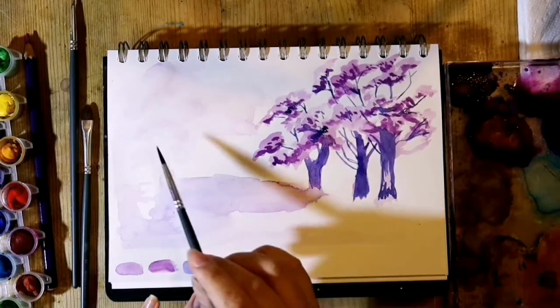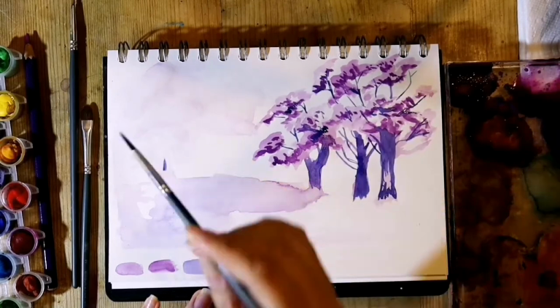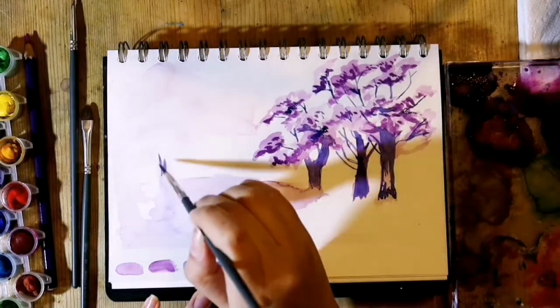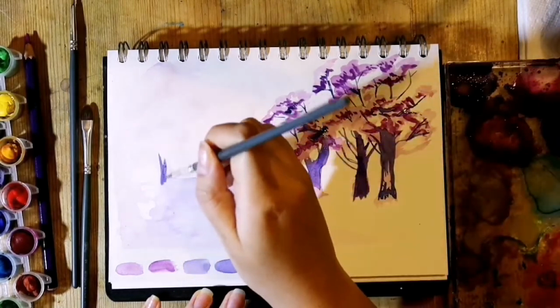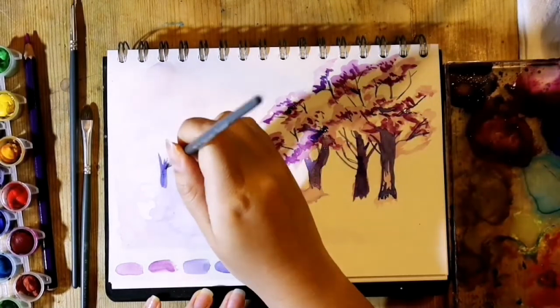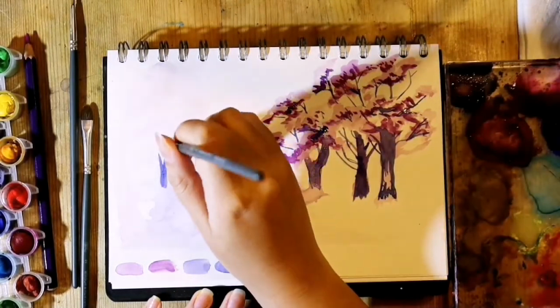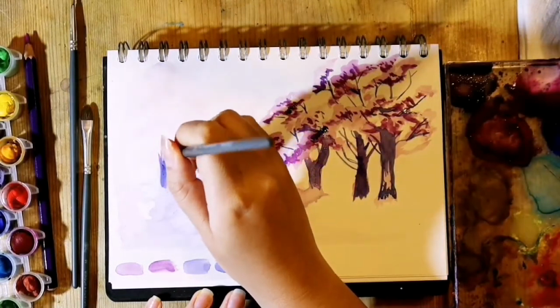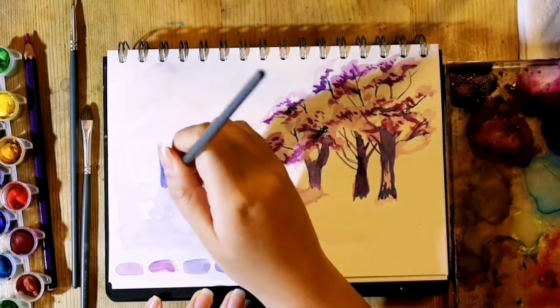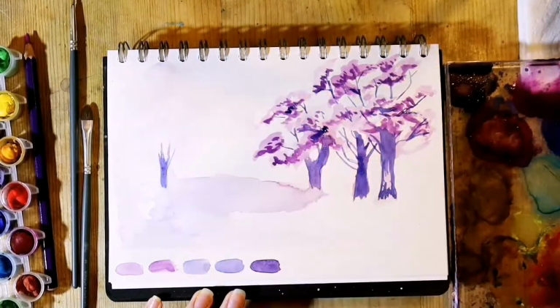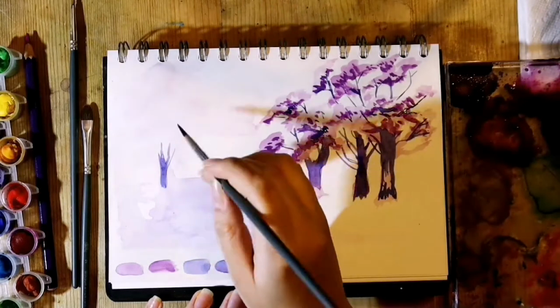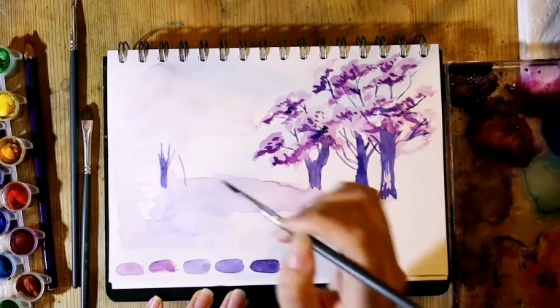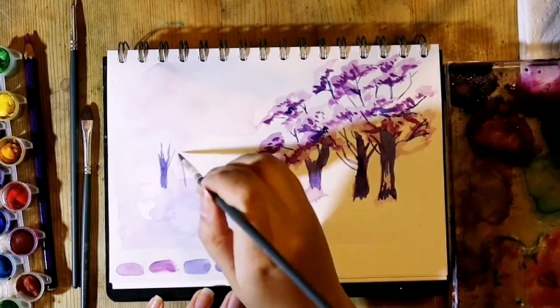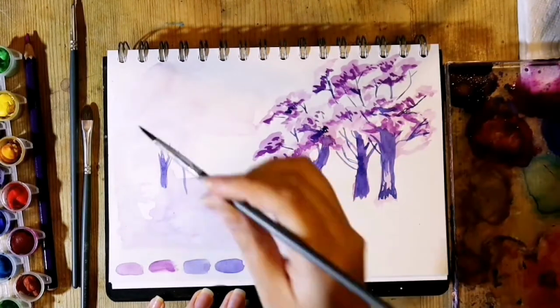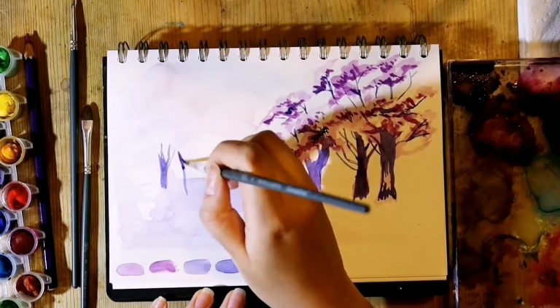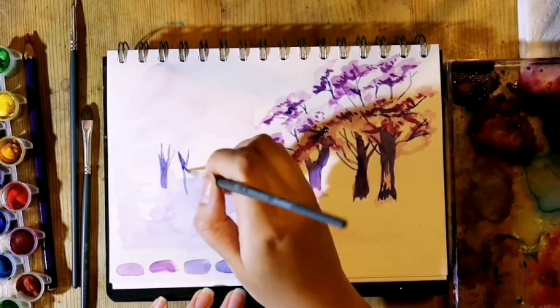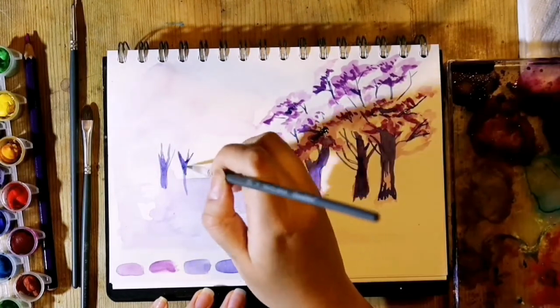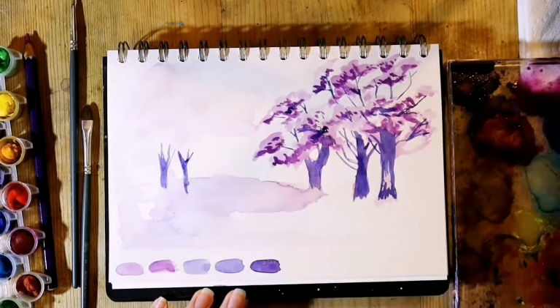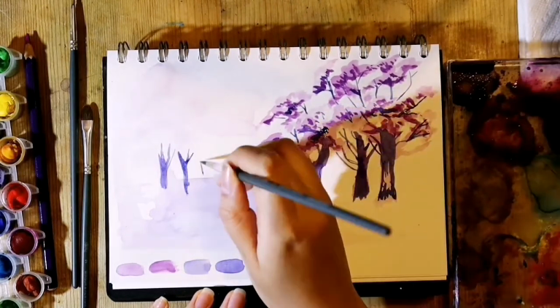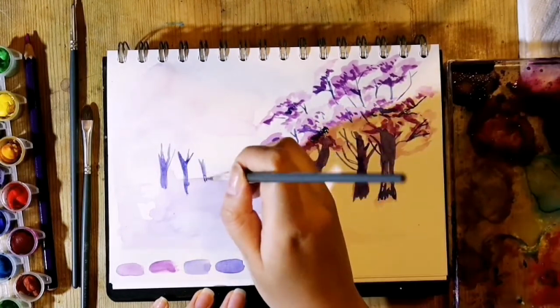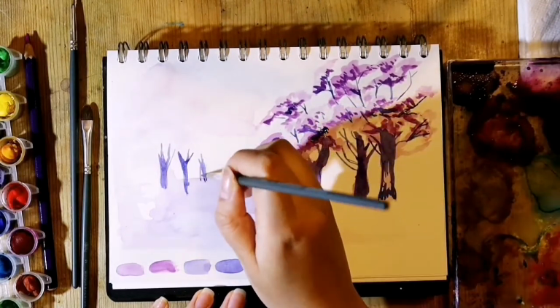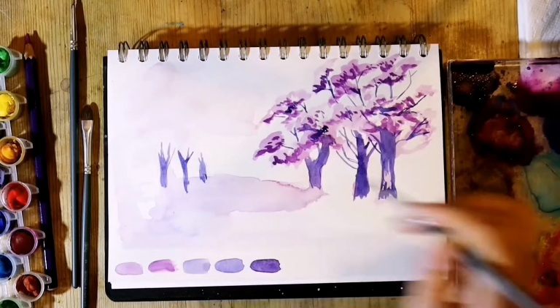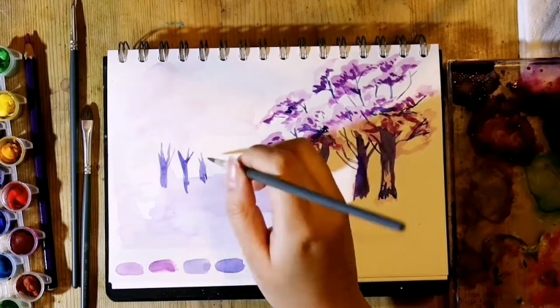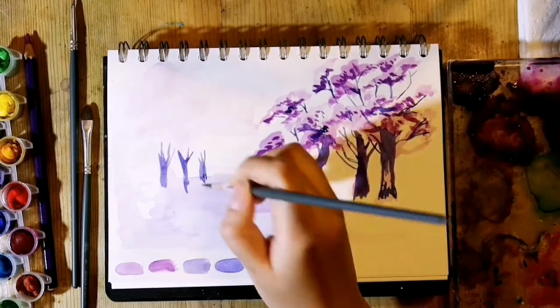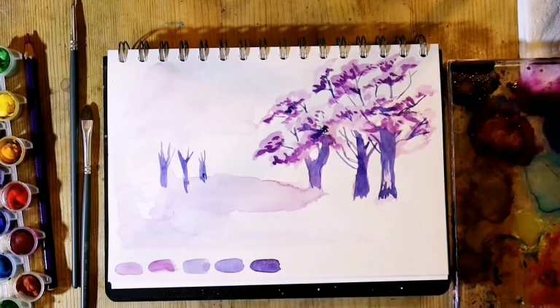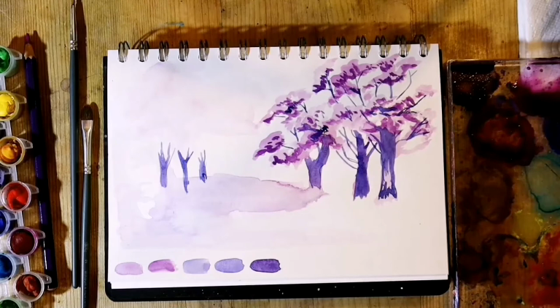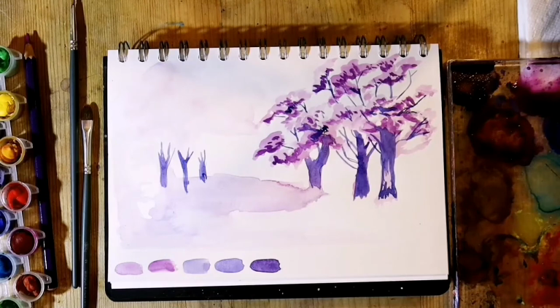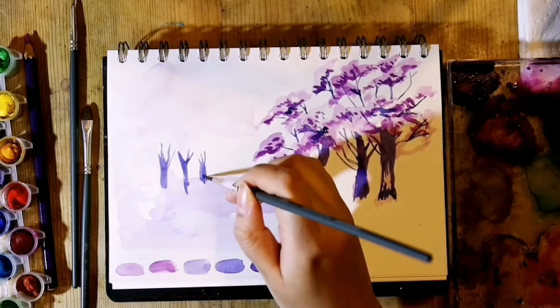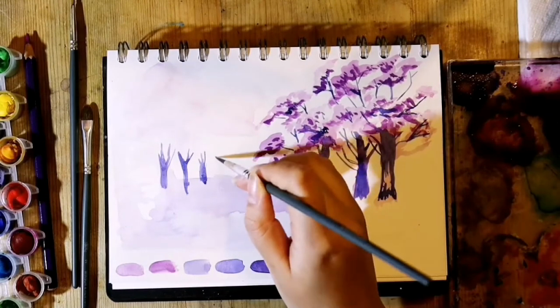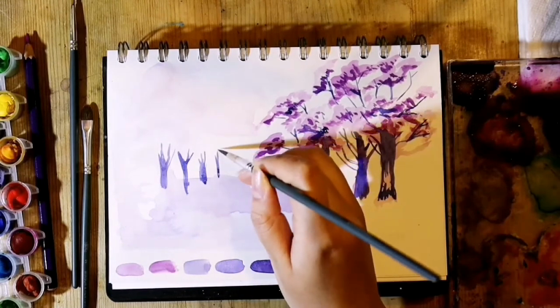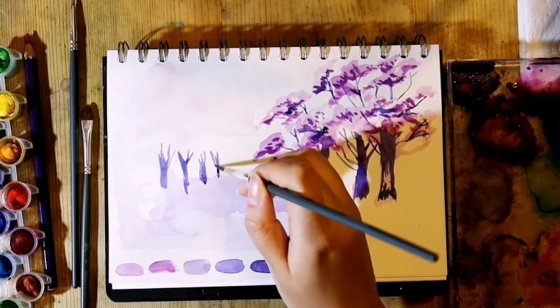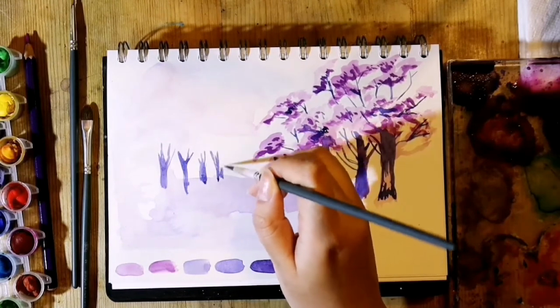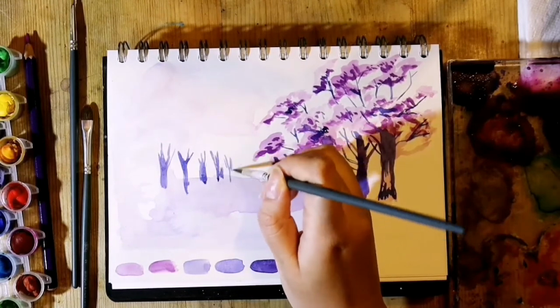Using a lighter purple than the previous, I loosely painted in the lines of trees in the middle ground, a shrub in the foreground, and a few dashes for the grass.